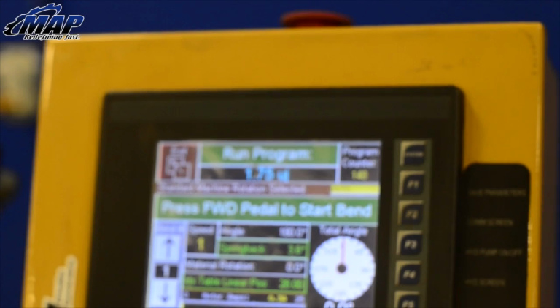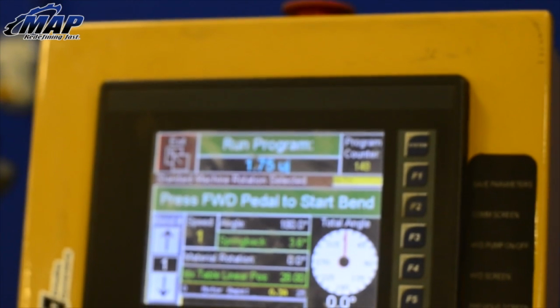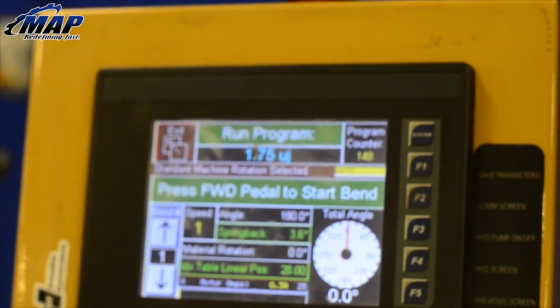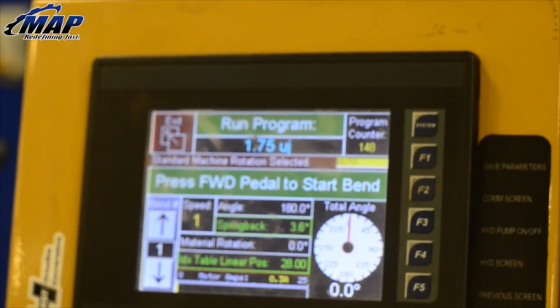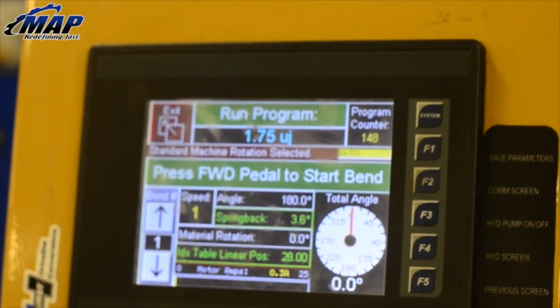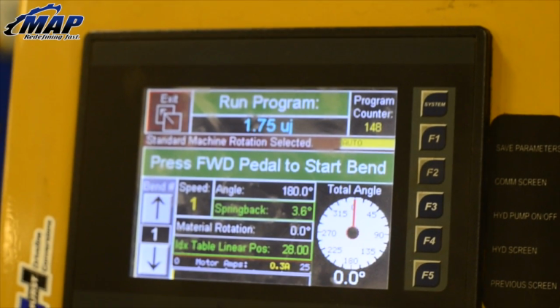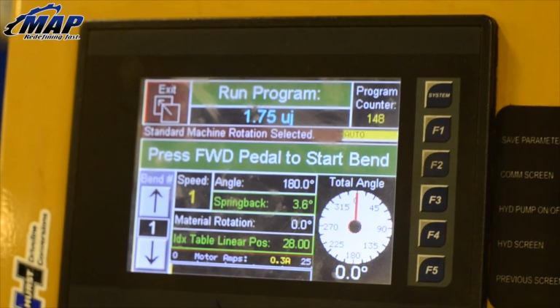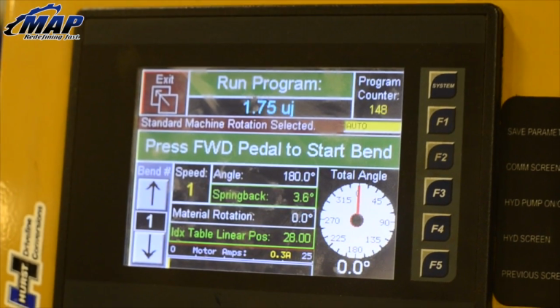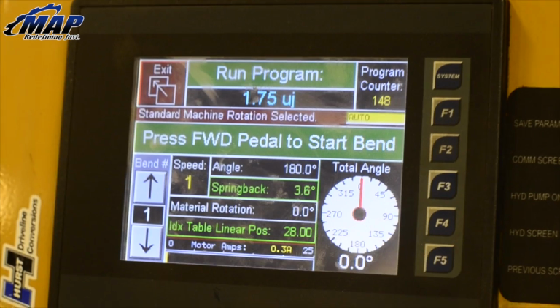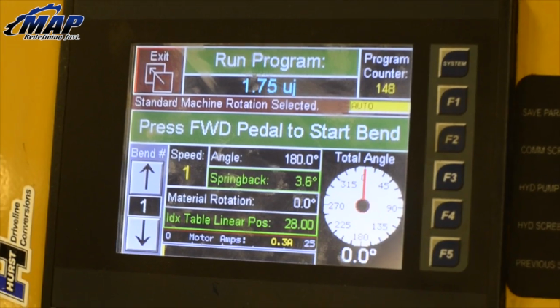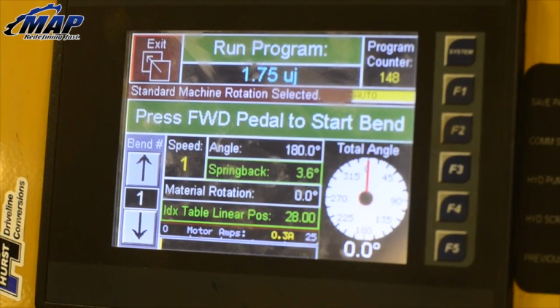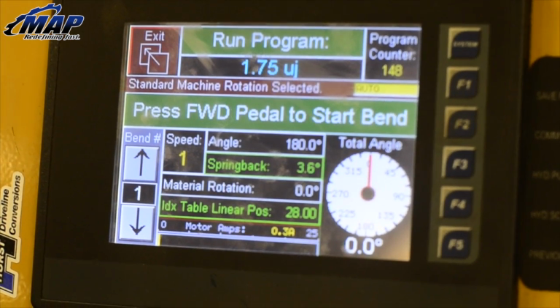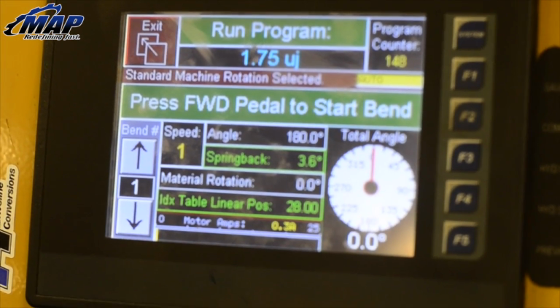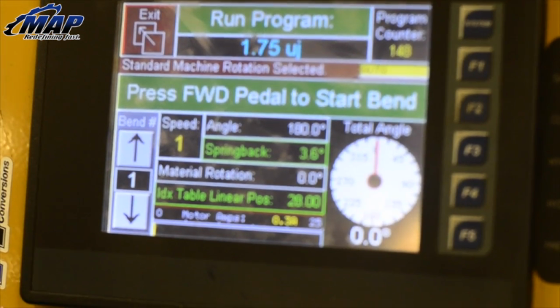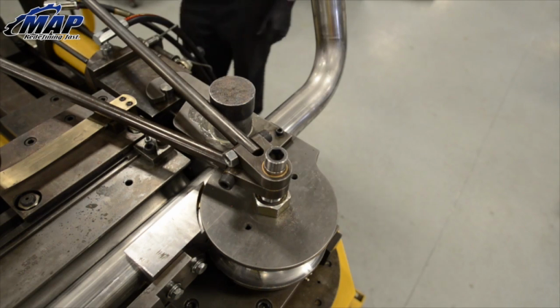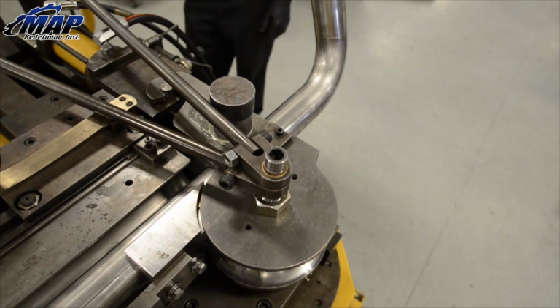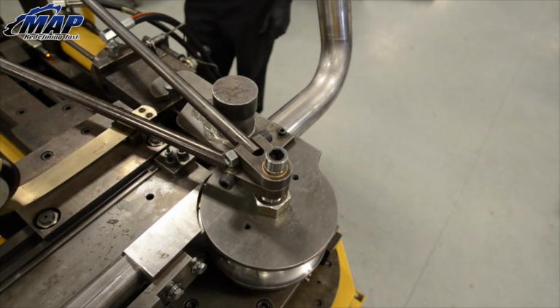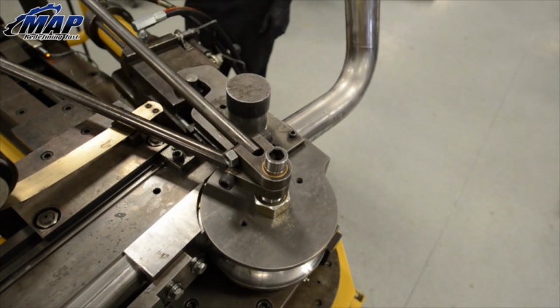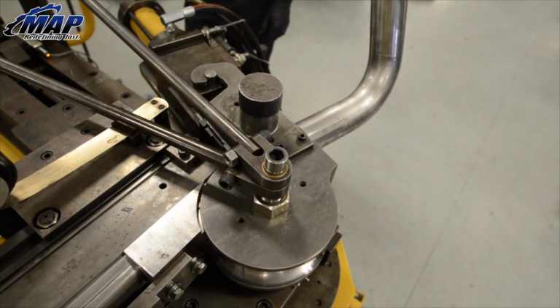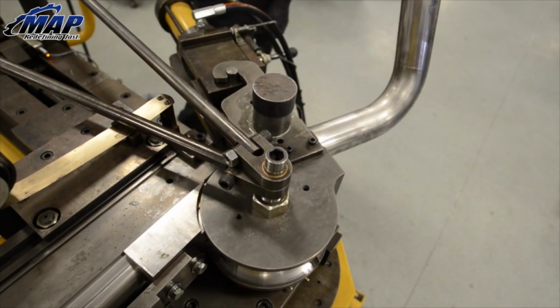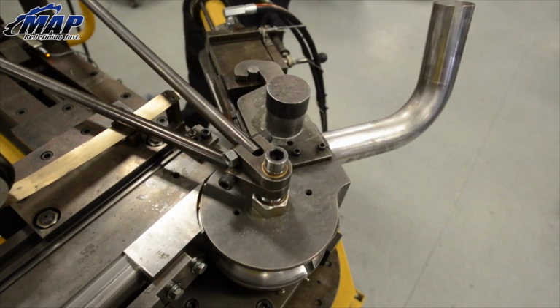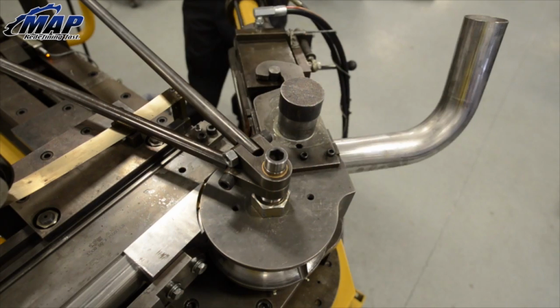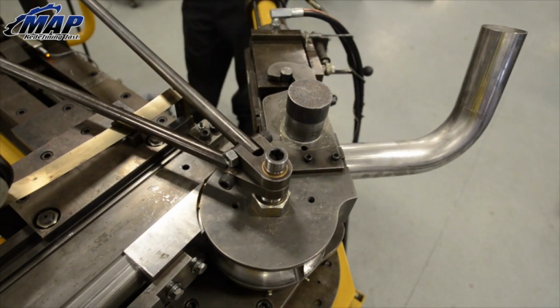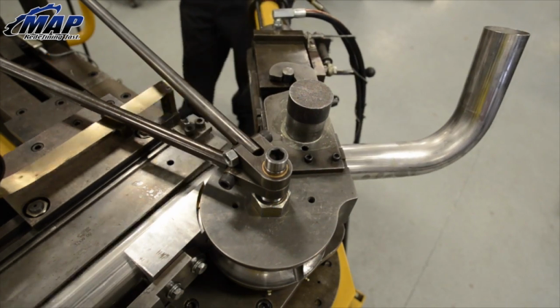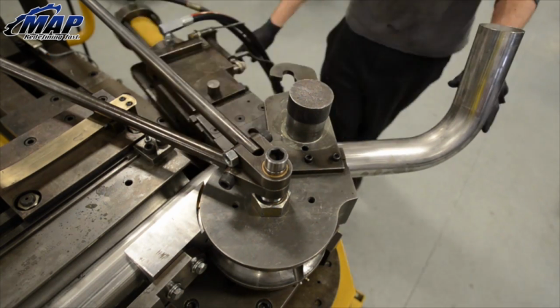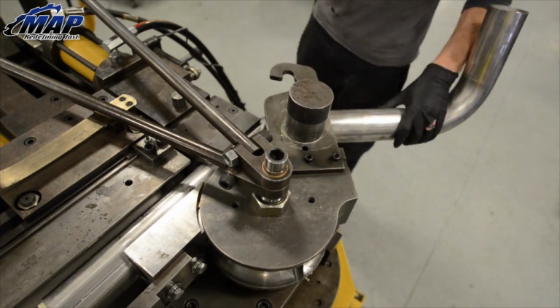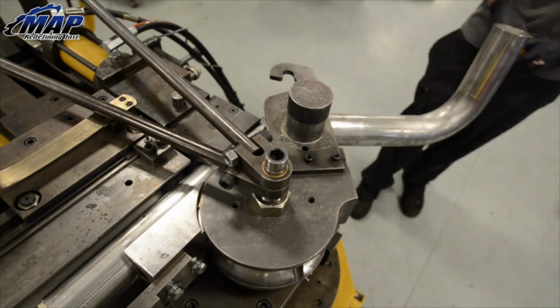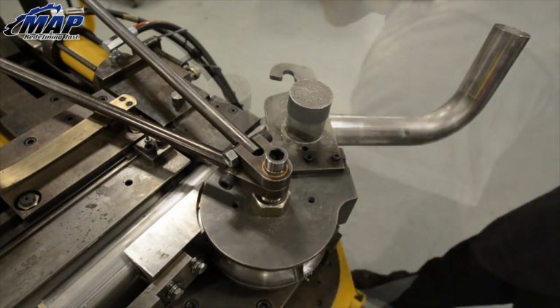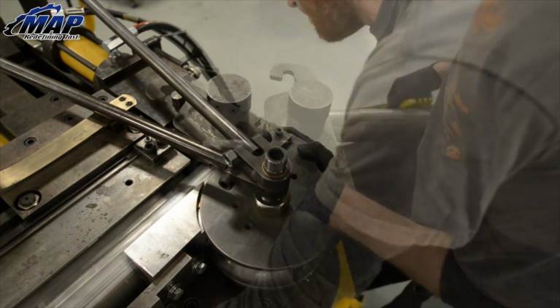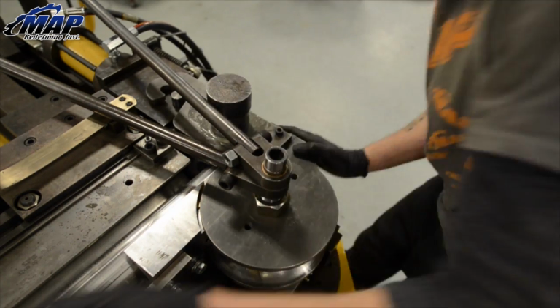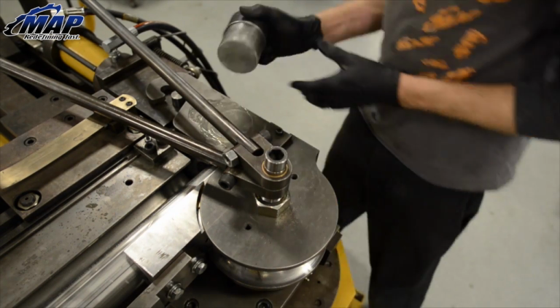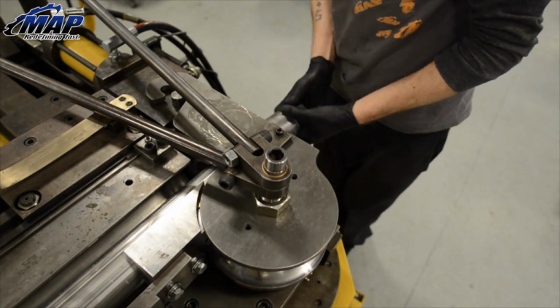Once the material is prepped, a program is created with a desired bend angle, rotation, and linear movement. If multiple bends are needed, this can be added in as well. Then we lubricate the inside of the pipe and the mandrel, press start, and watch it take shape.